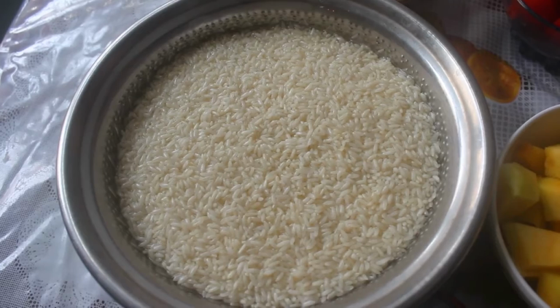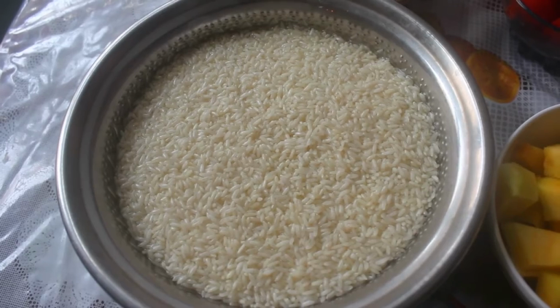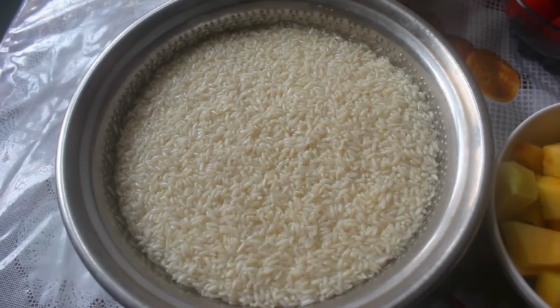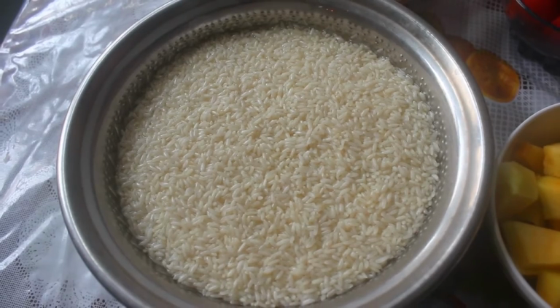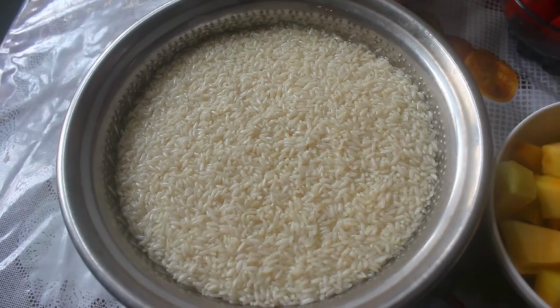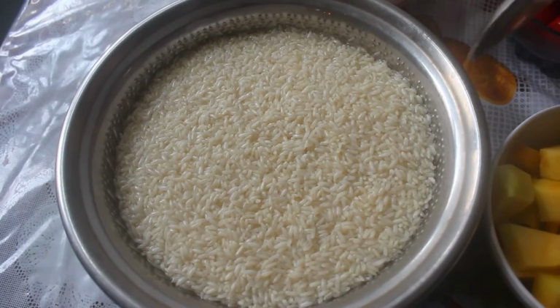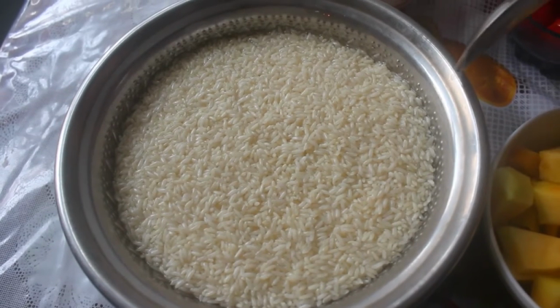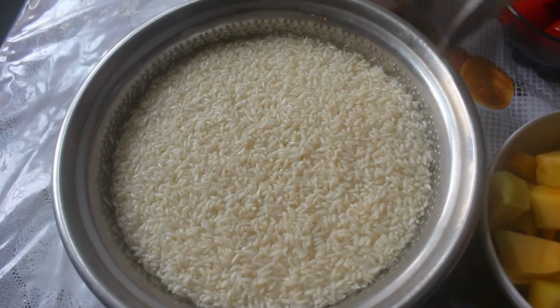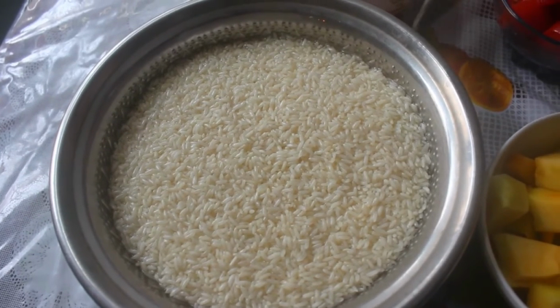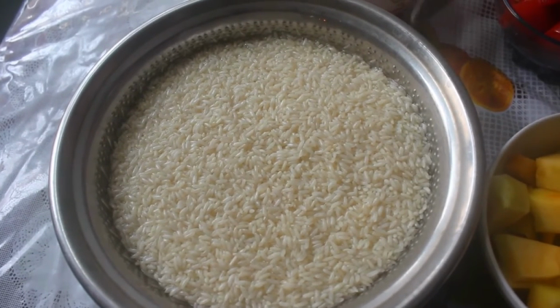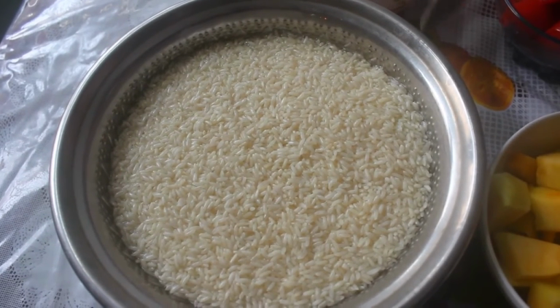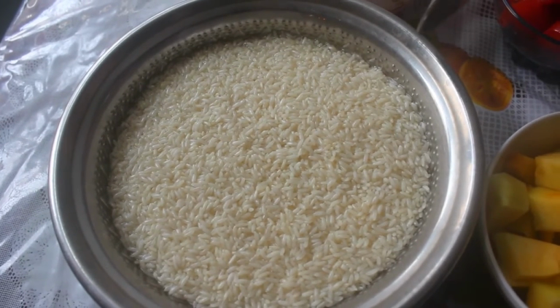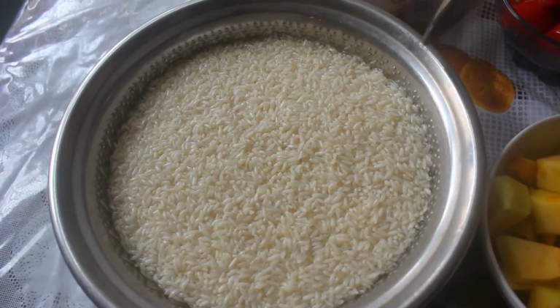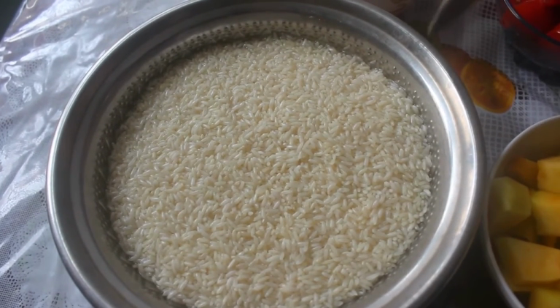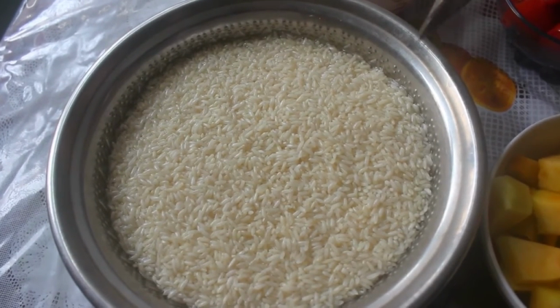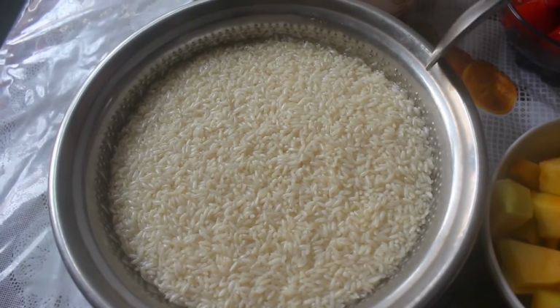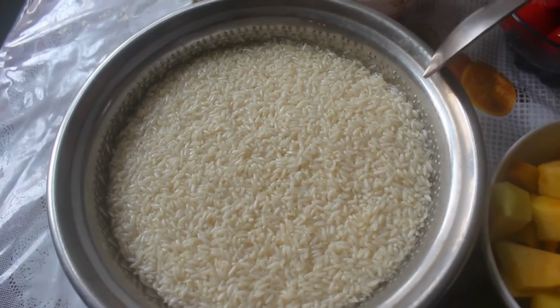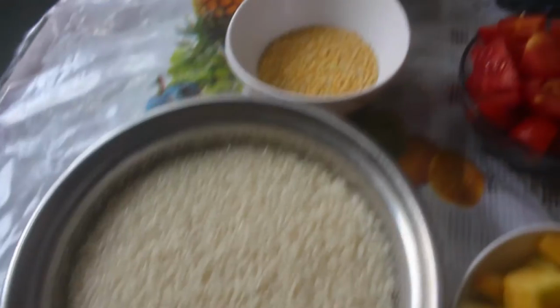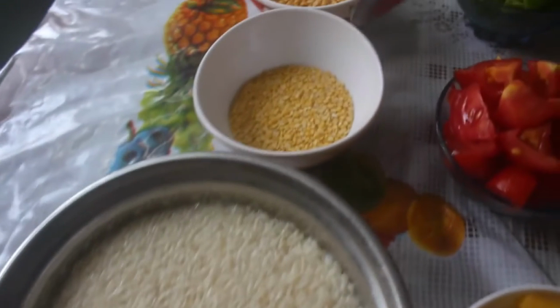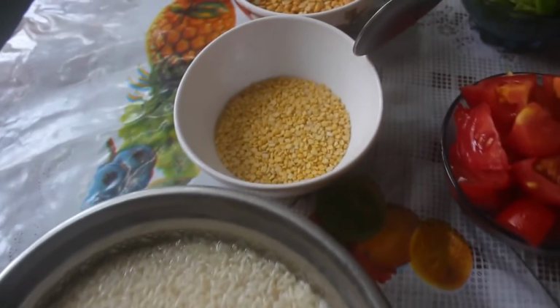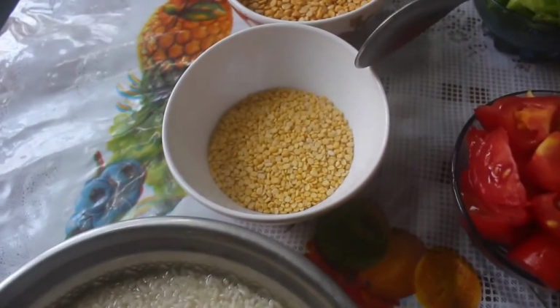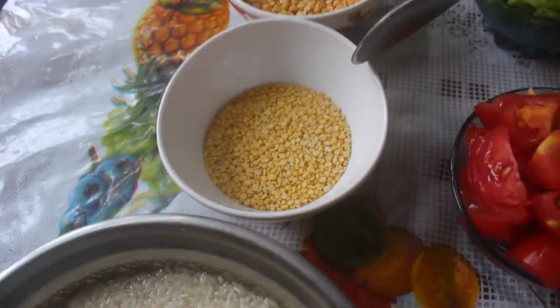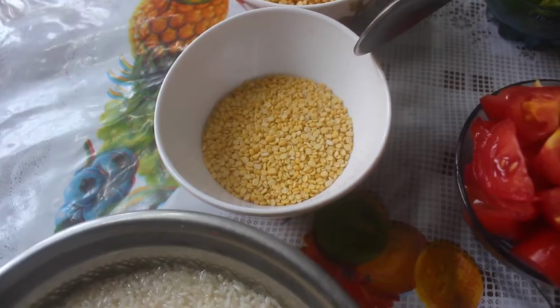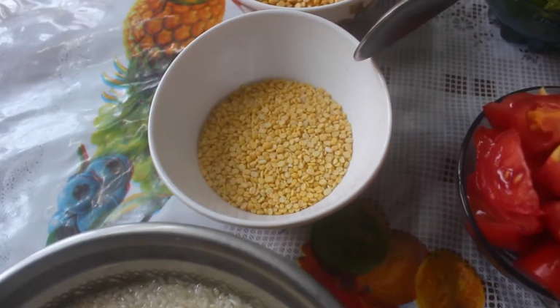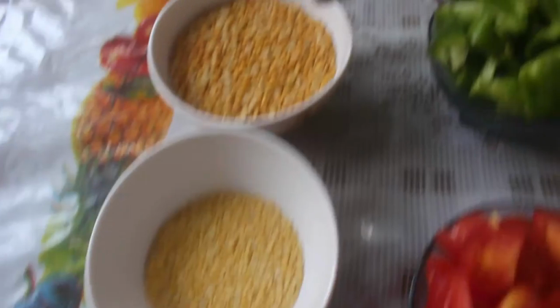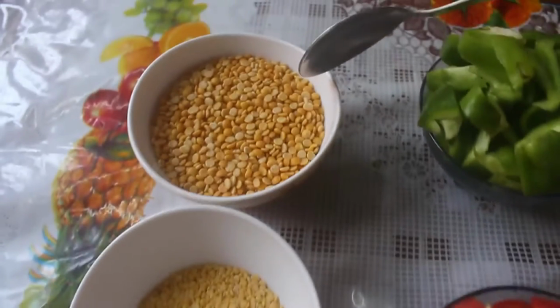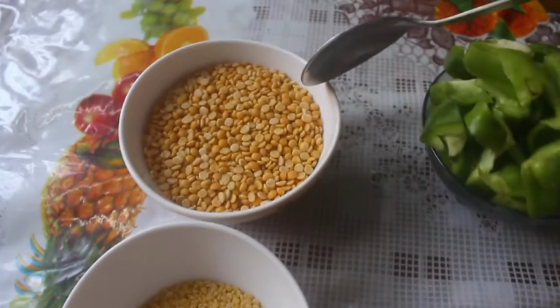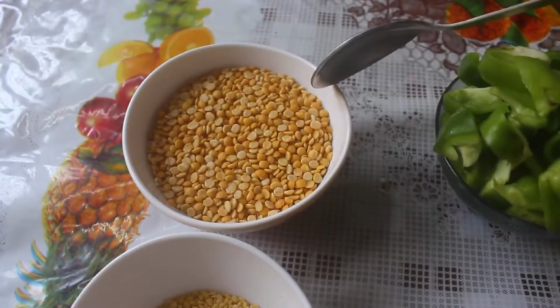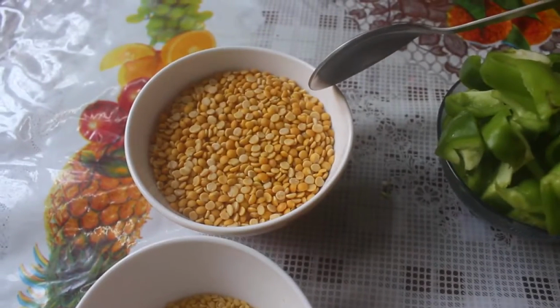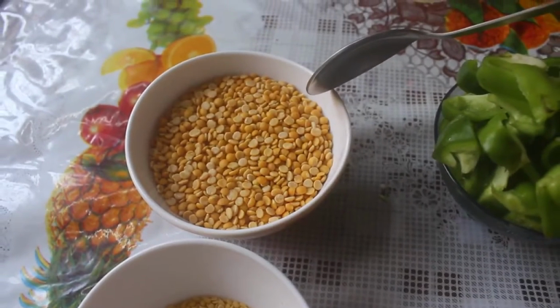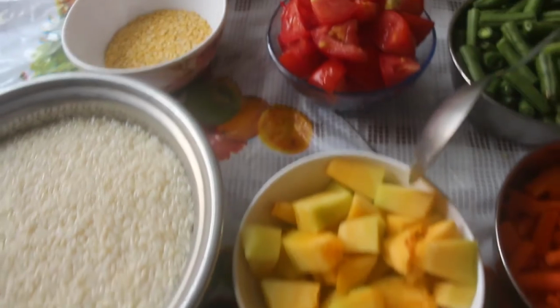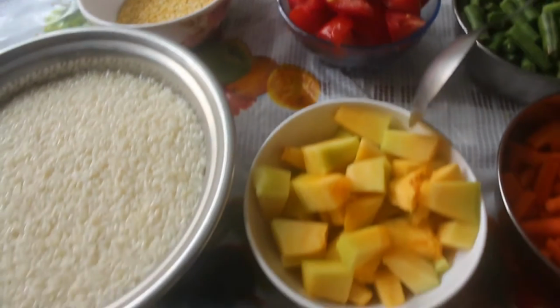There are two tumblers of ingredients. I have to cook them in half an hour. One tumbler contains rice and there are vegetables.